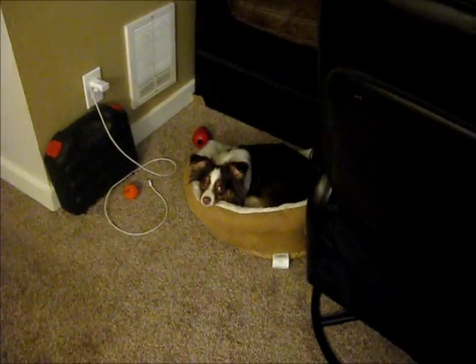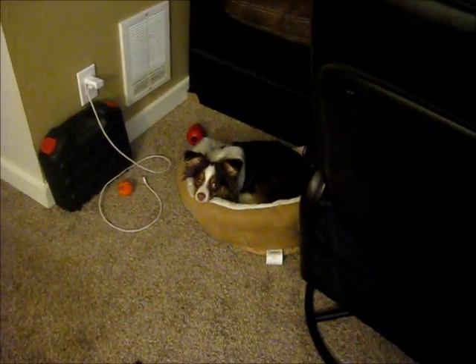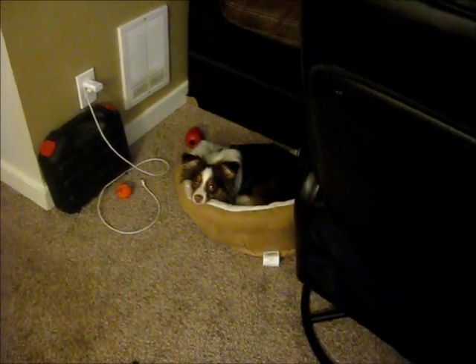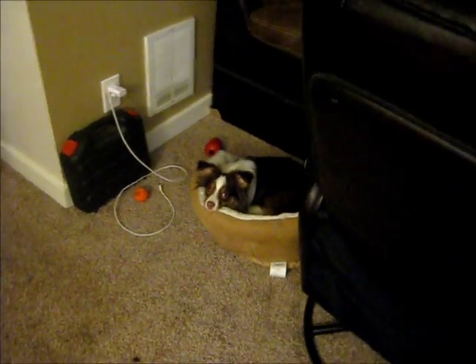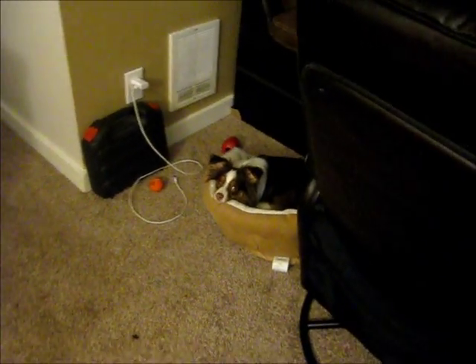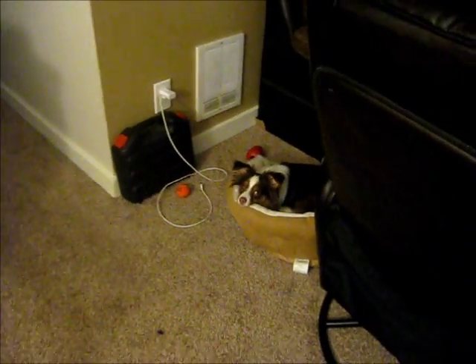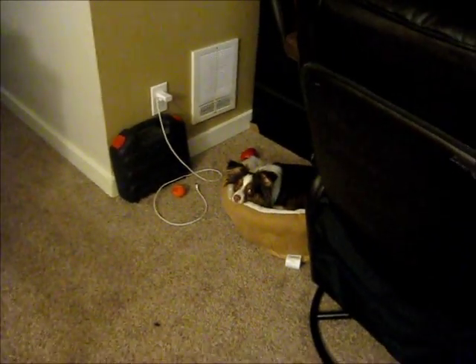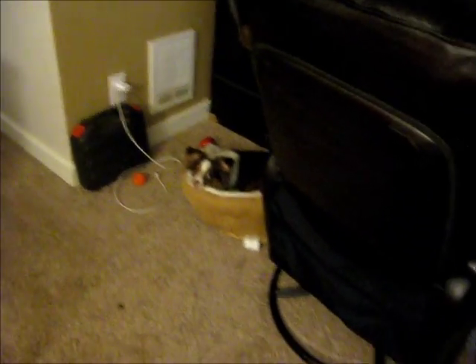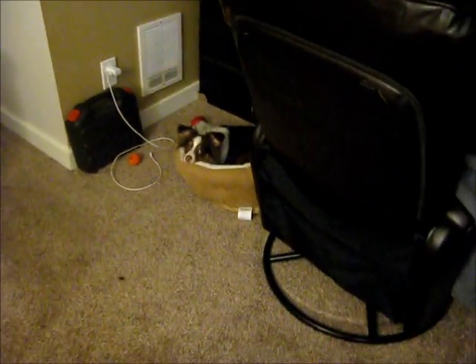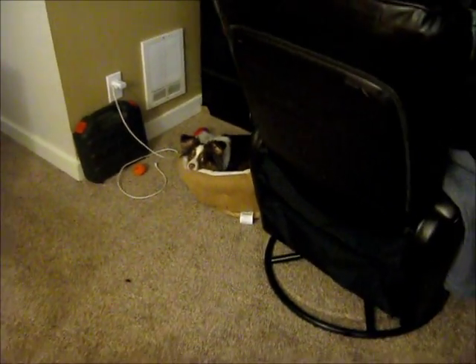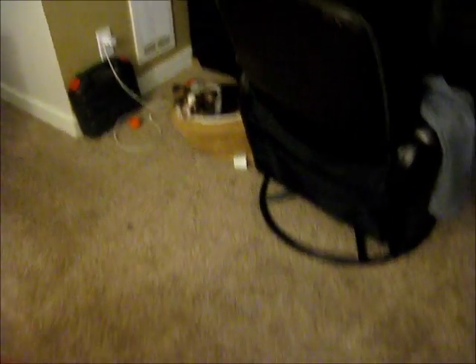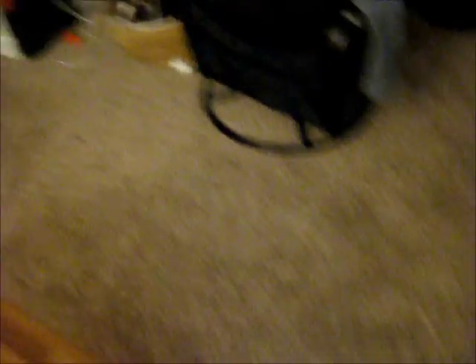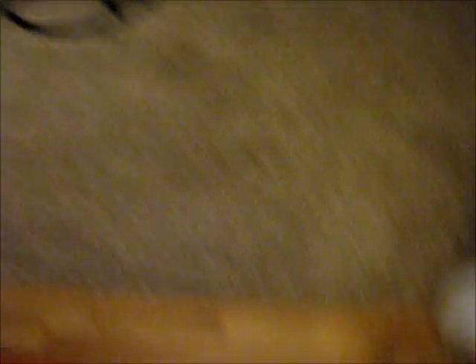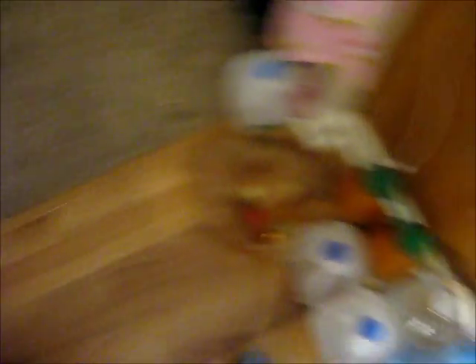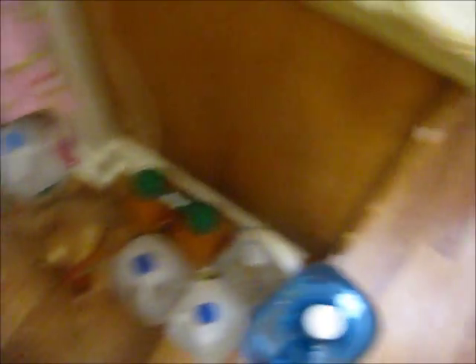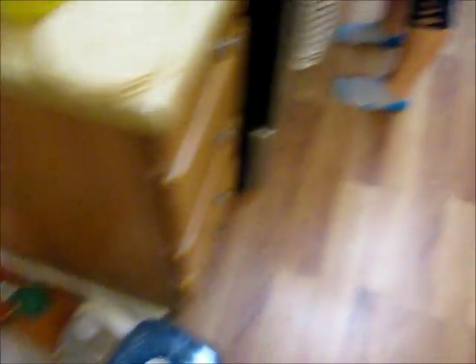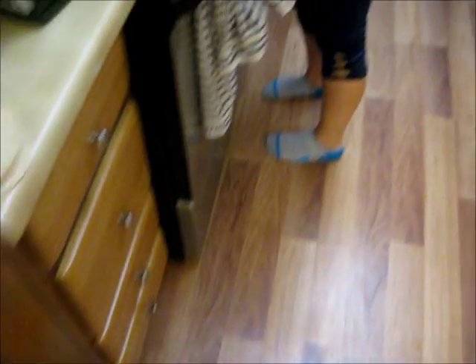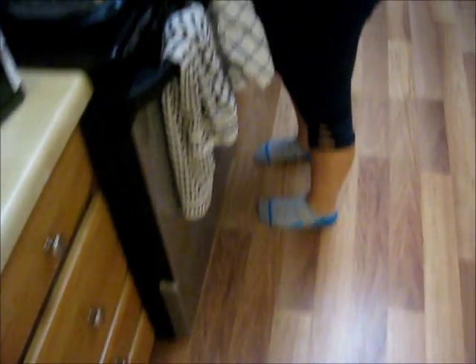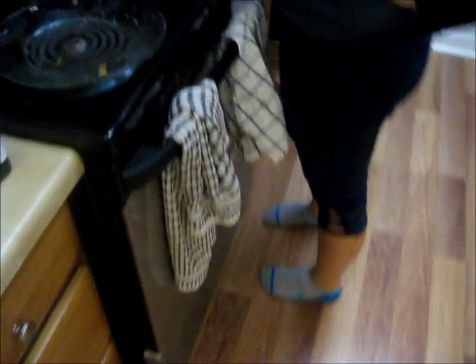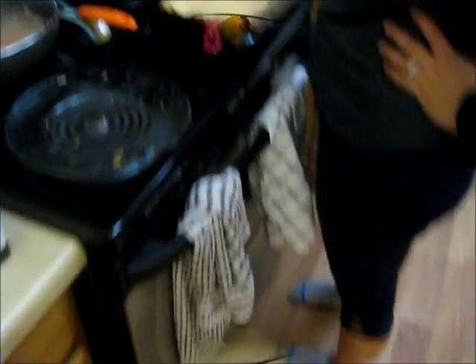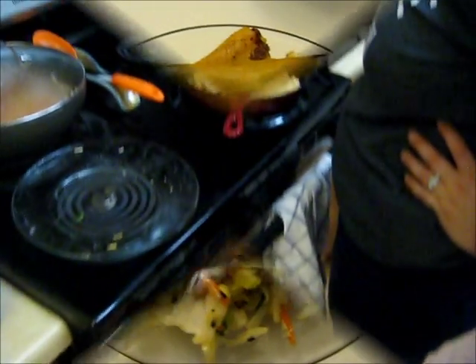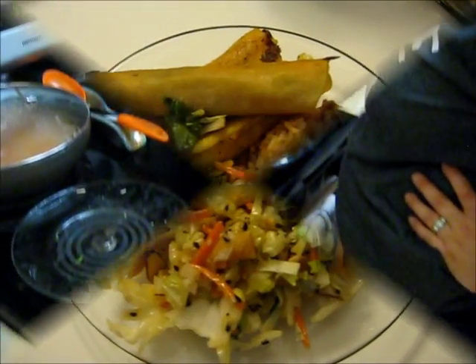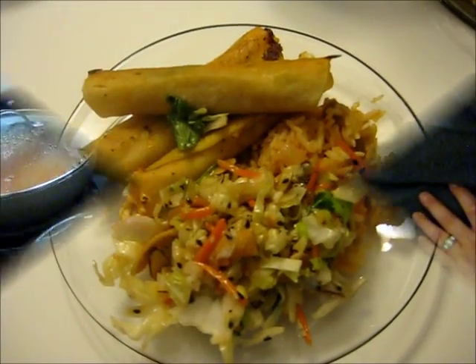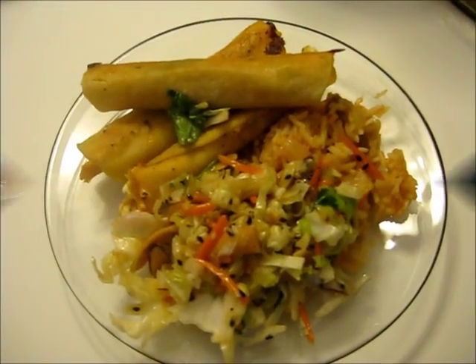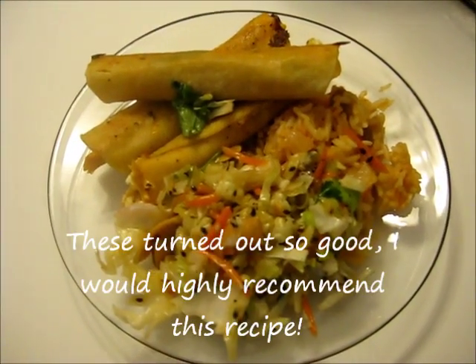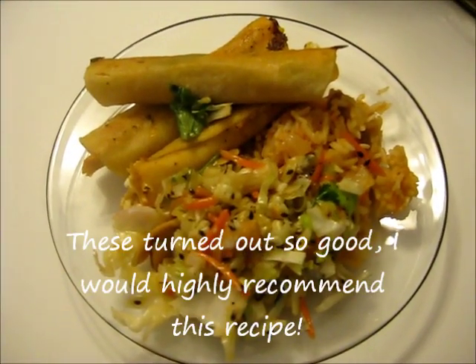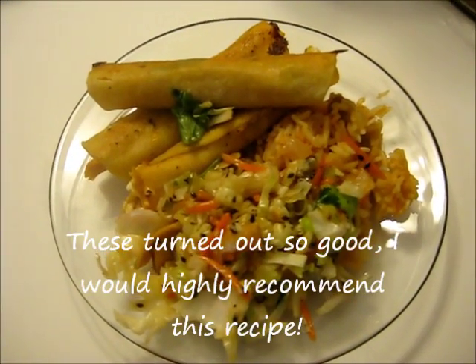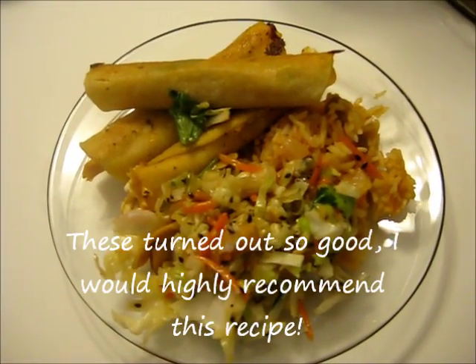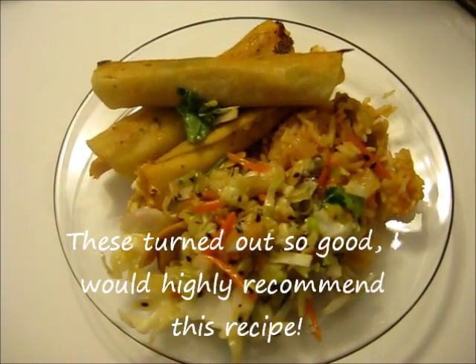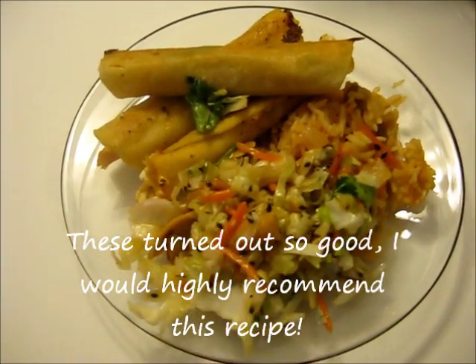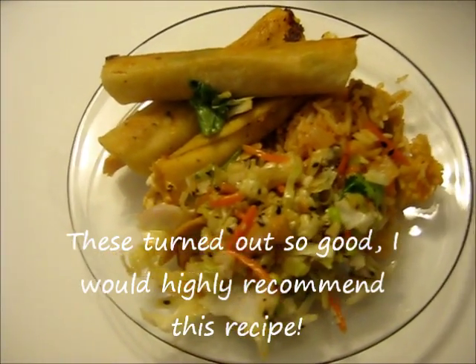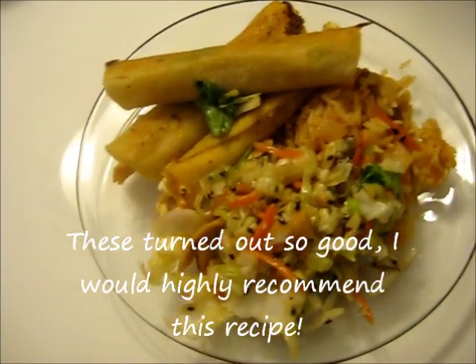This is Hal's little spot where he waits anxiously hoping that food will drop. Here is the result of all the labor.